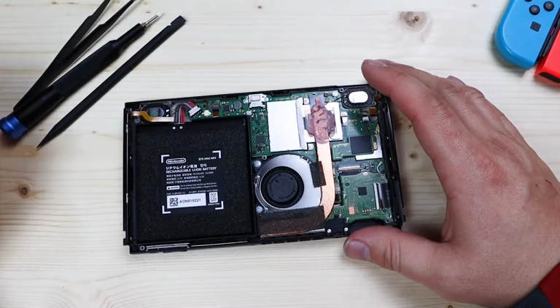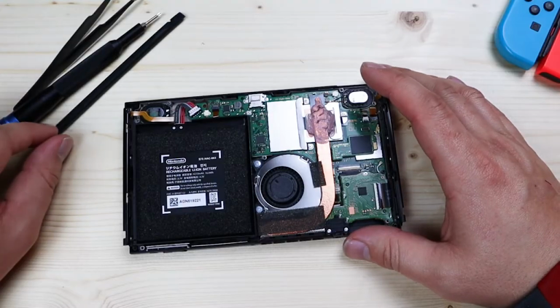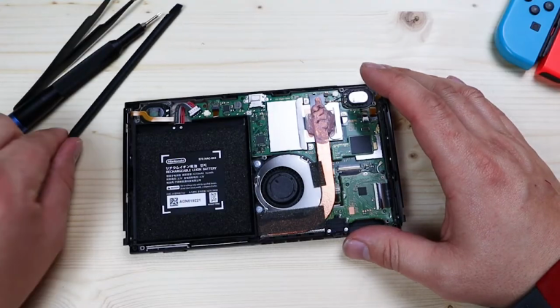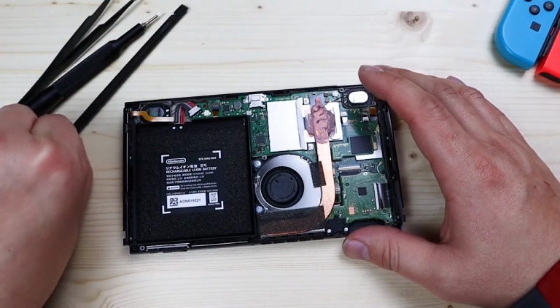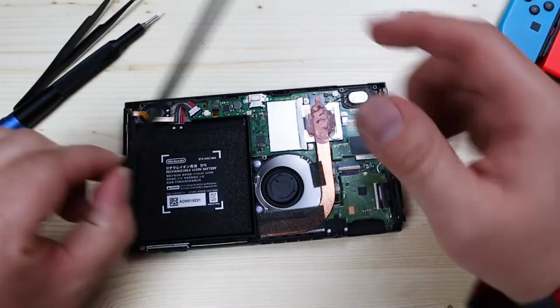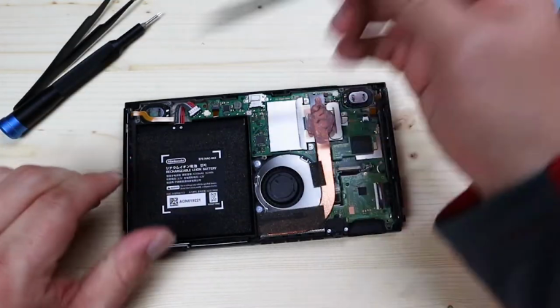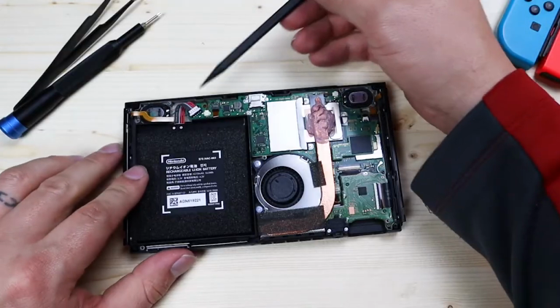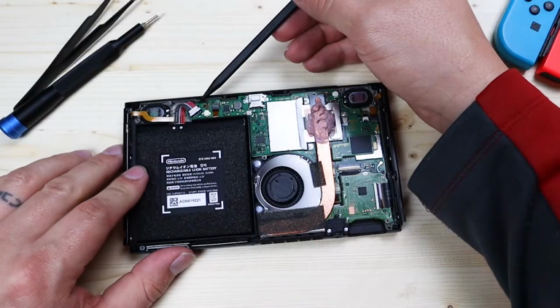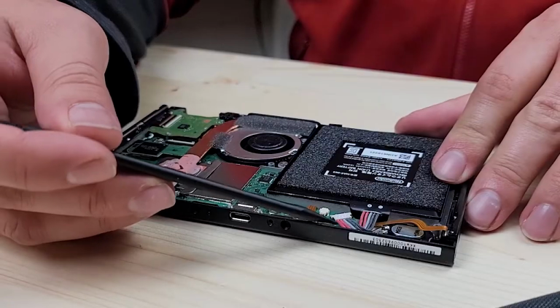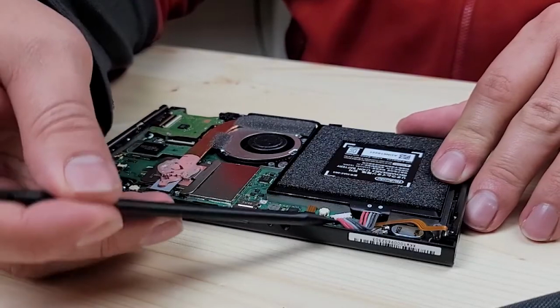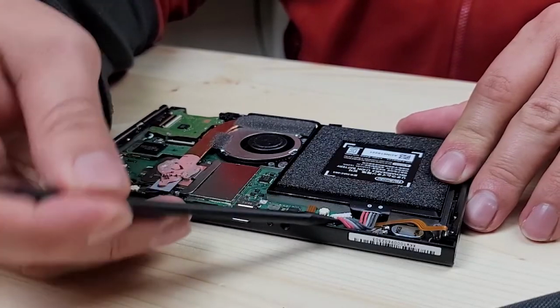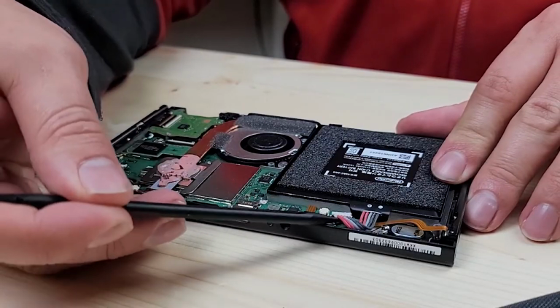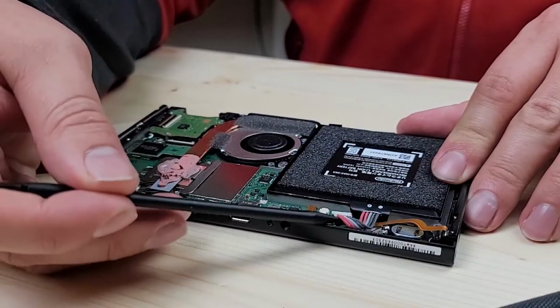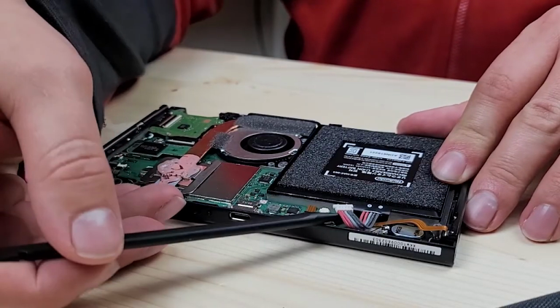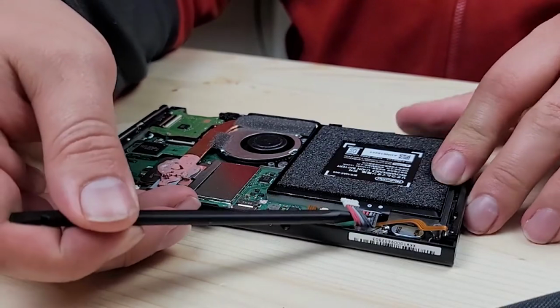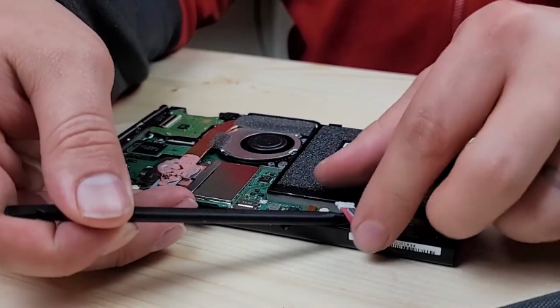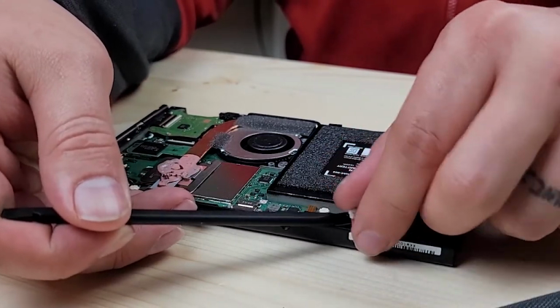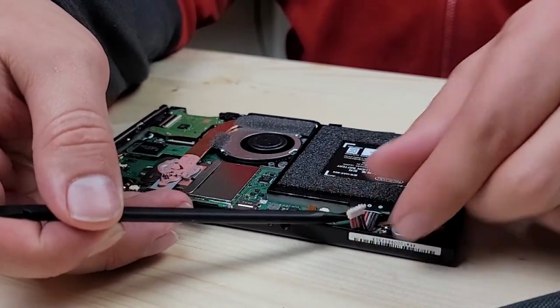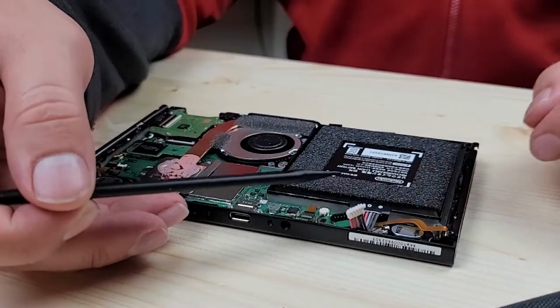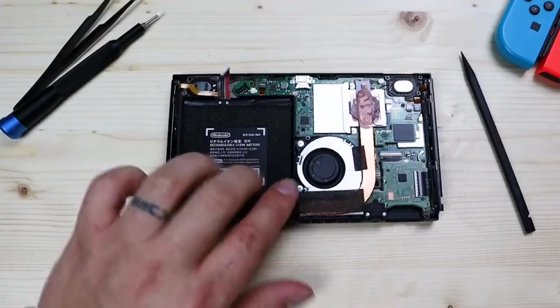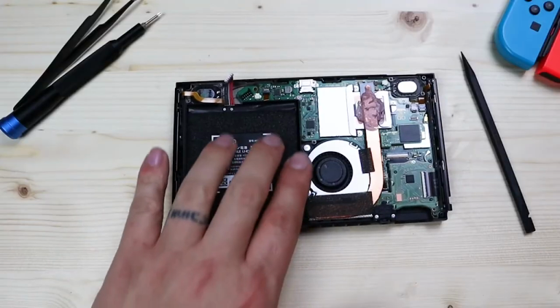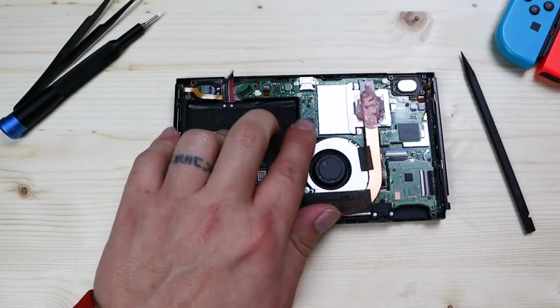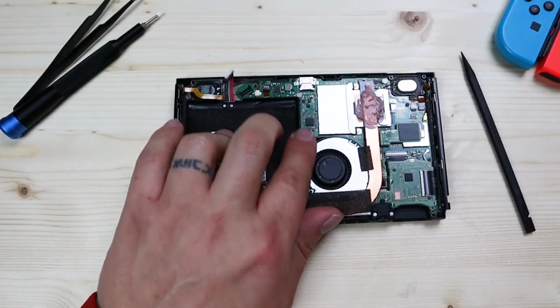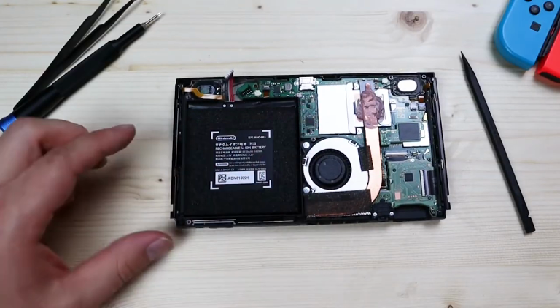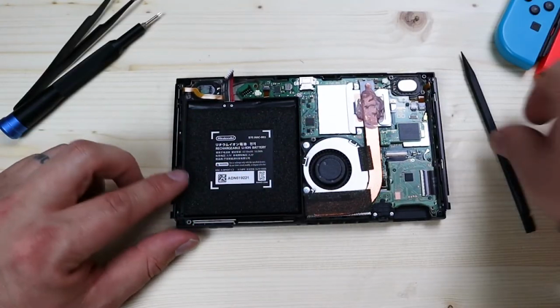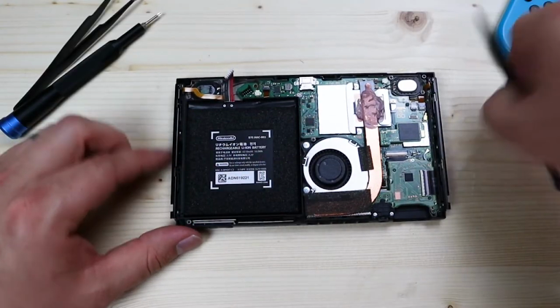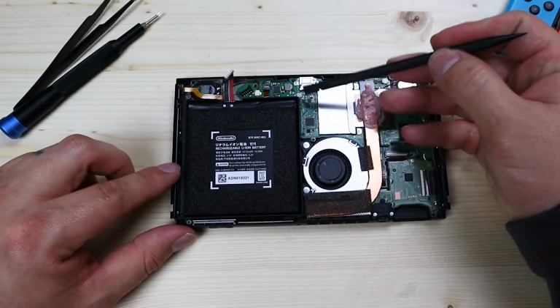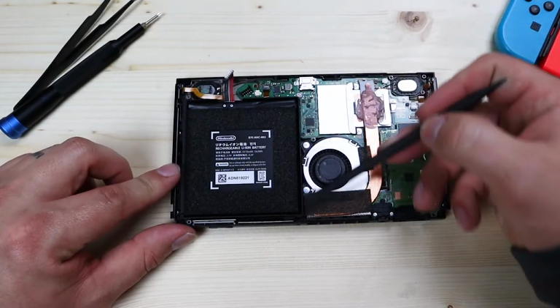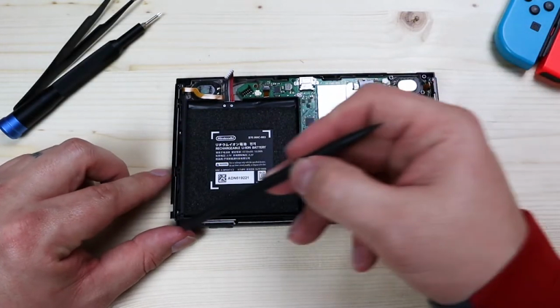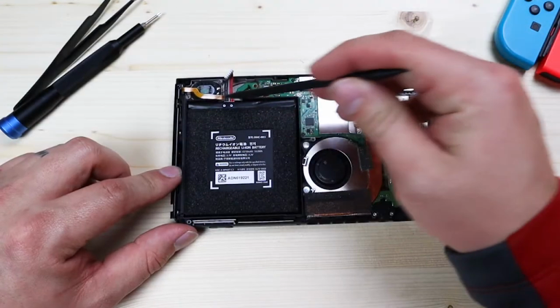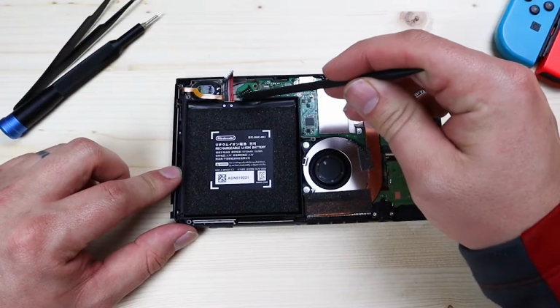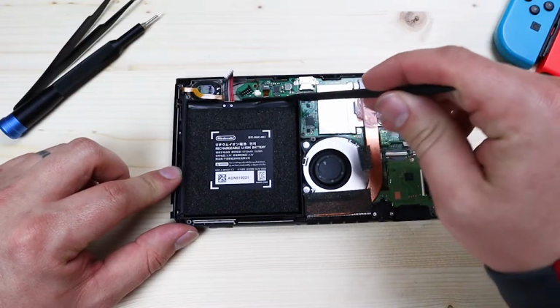Before you do anything with the battery, use your plastic spudger tool, slide underneath the cables, and disconnect the battery. The battery is kind of enclosed with a metal frame.